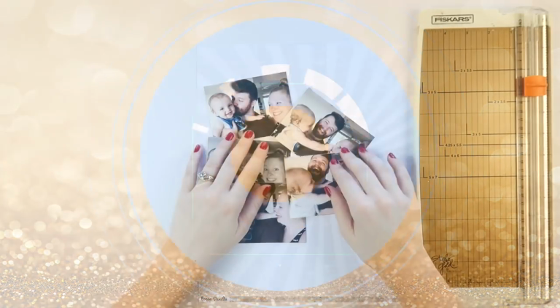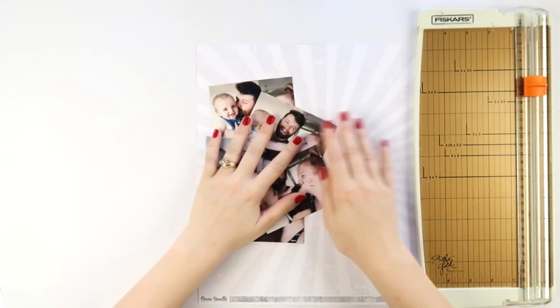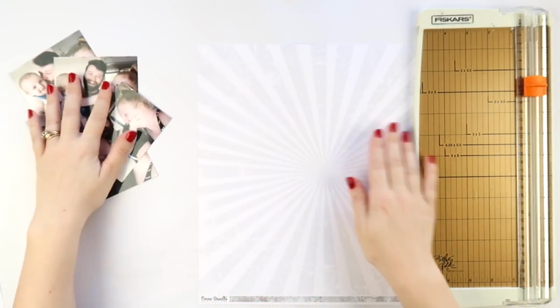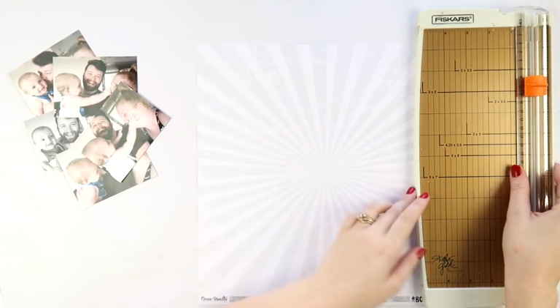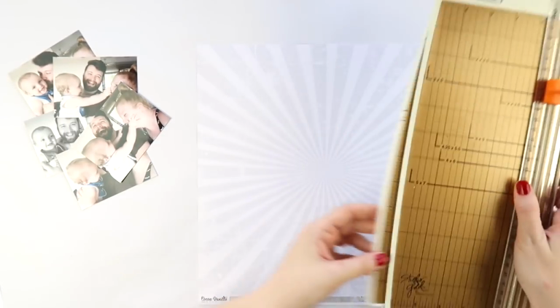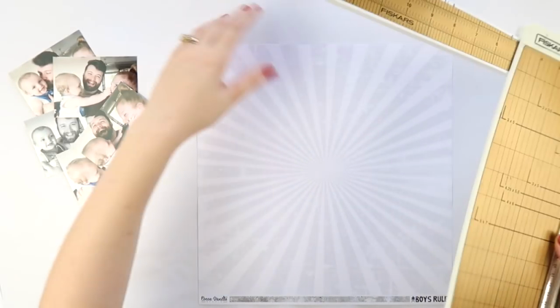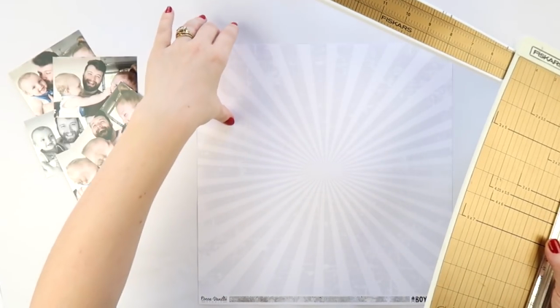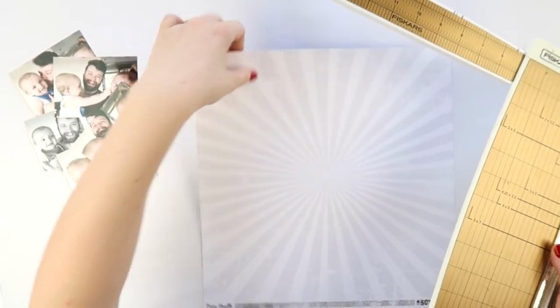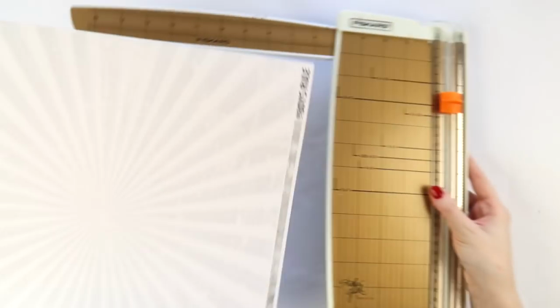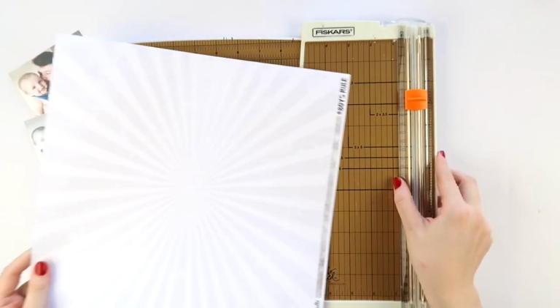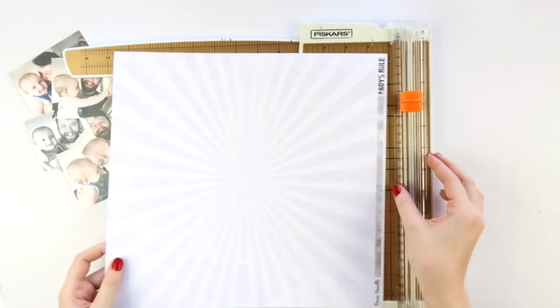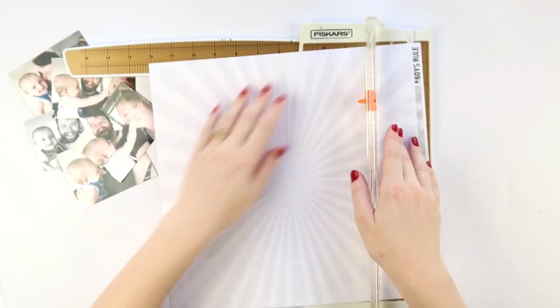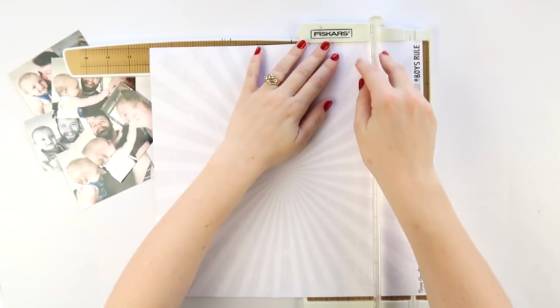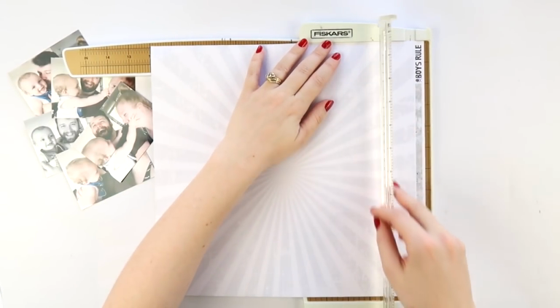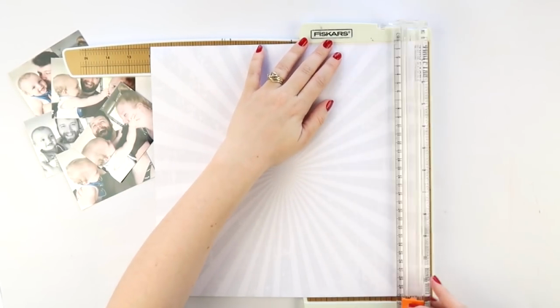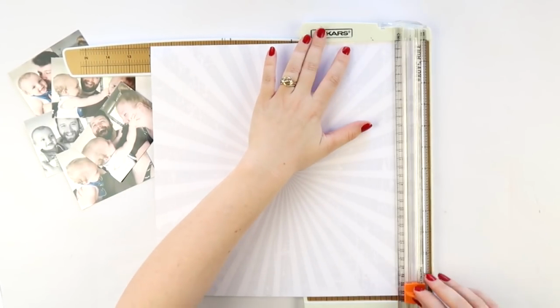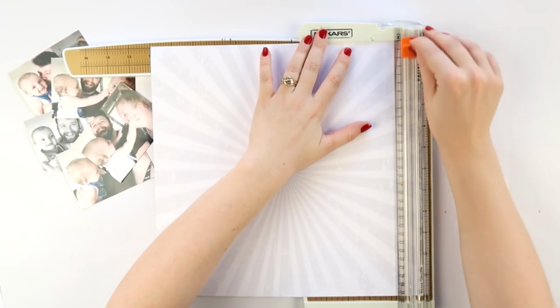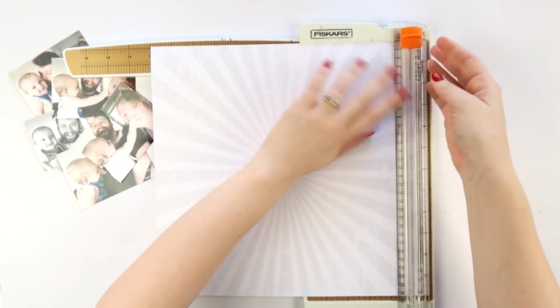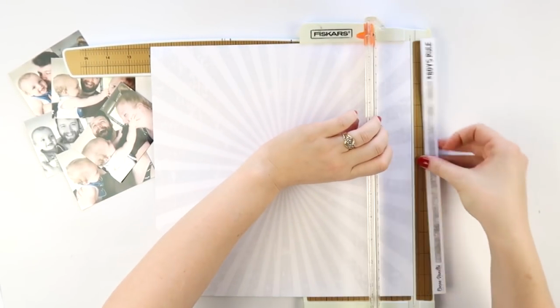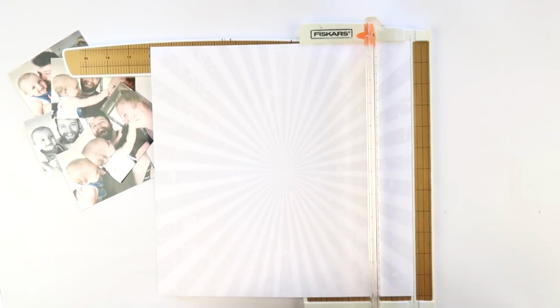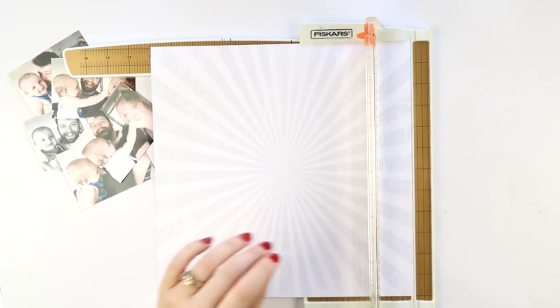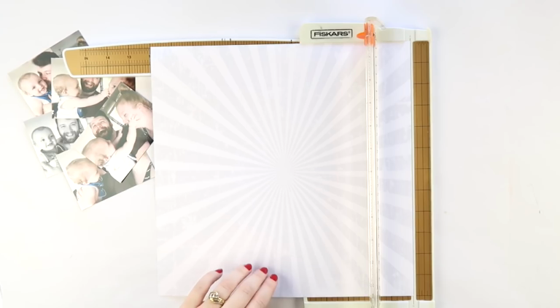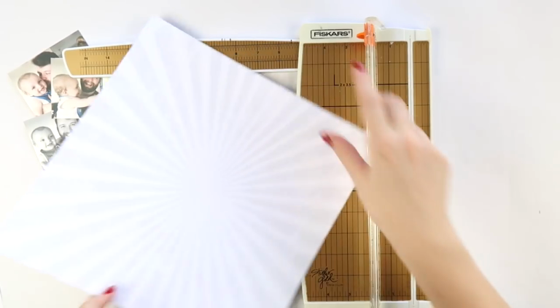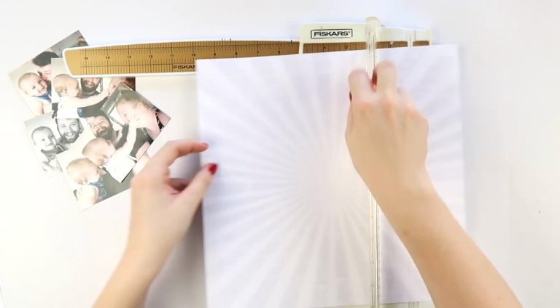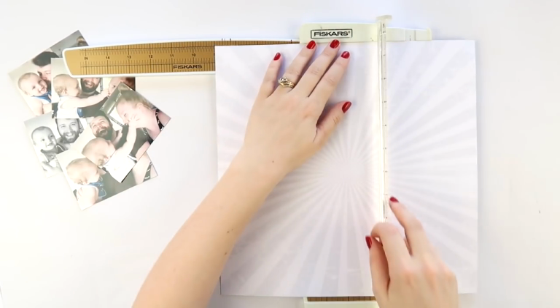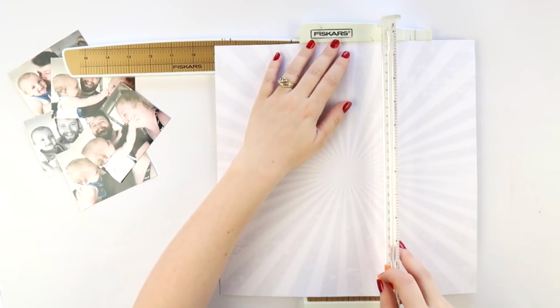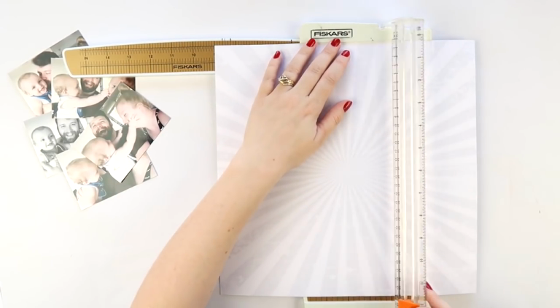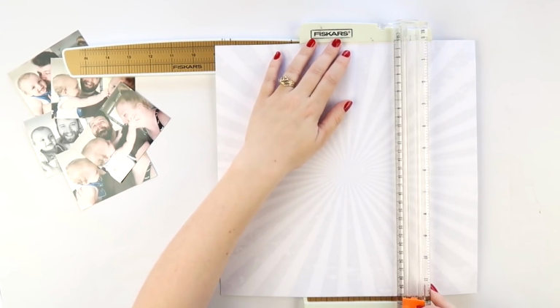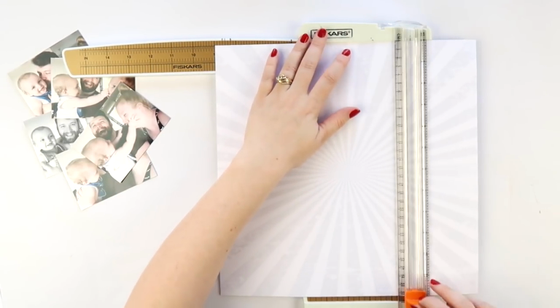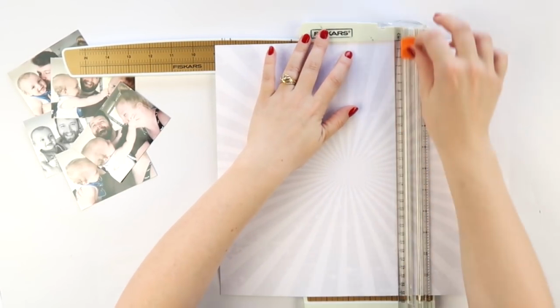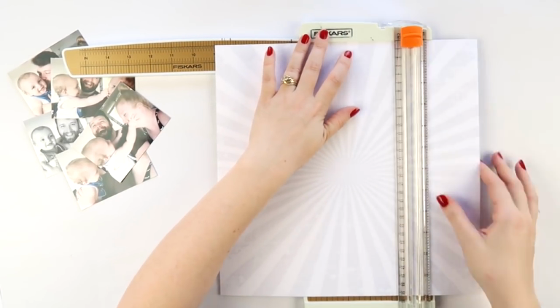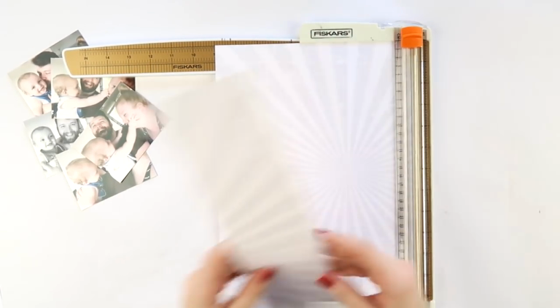What's up Scrappy peeps? It's Adele from Minky Quill and today I'm having a bit of a play with the new Boys Rule Collection from Coco Vanilla, and I'm doing a pattern paper background — which you know is not my usual thing.